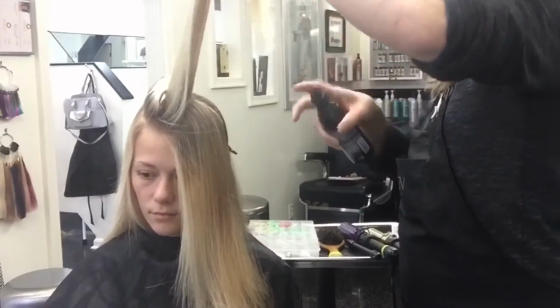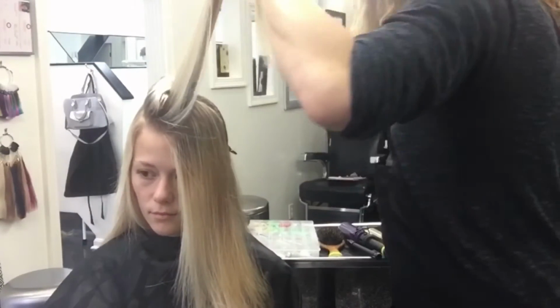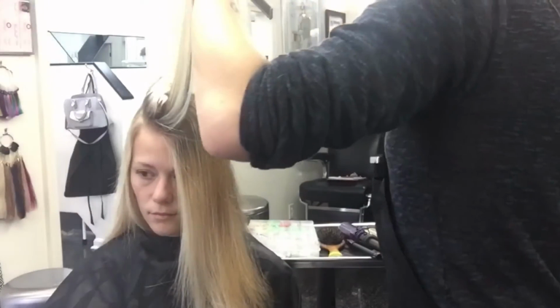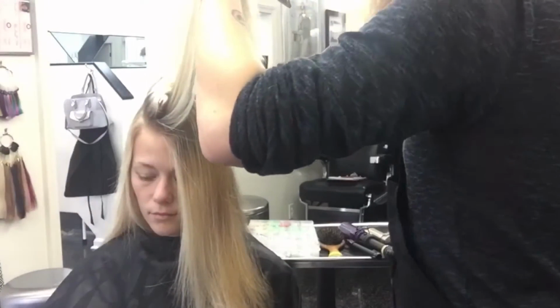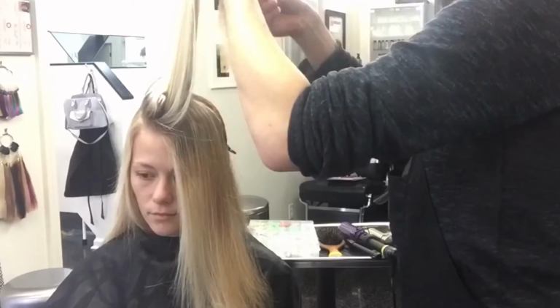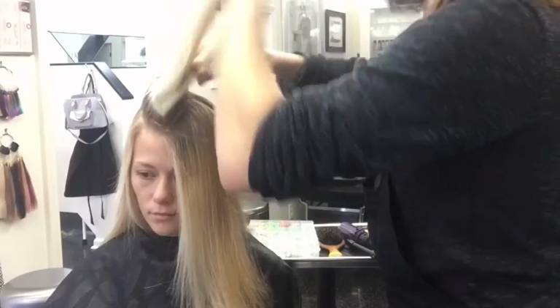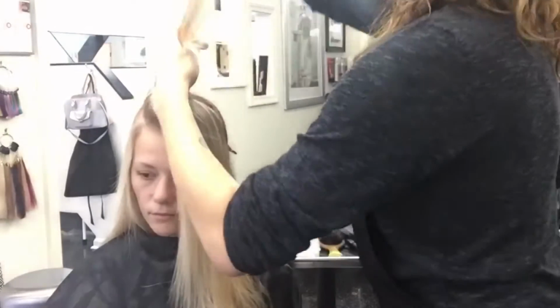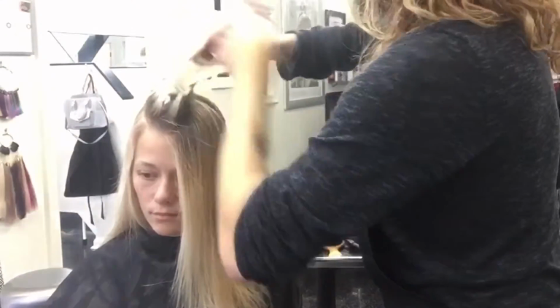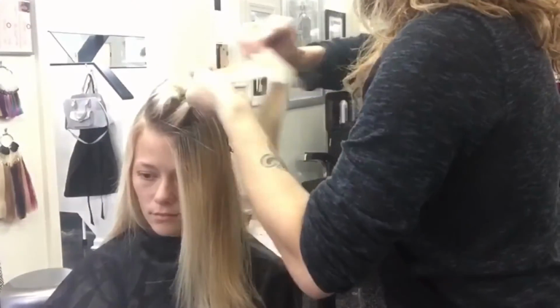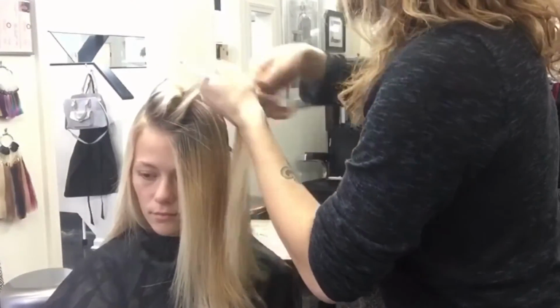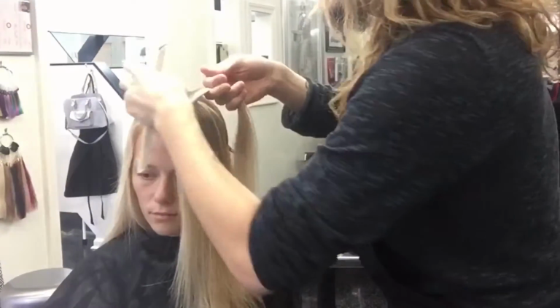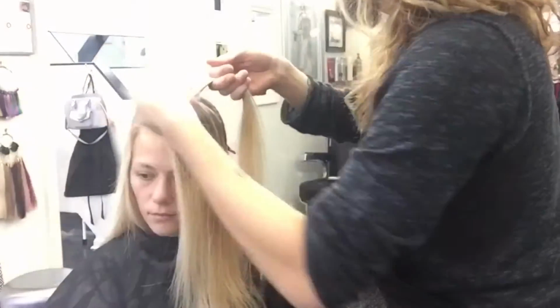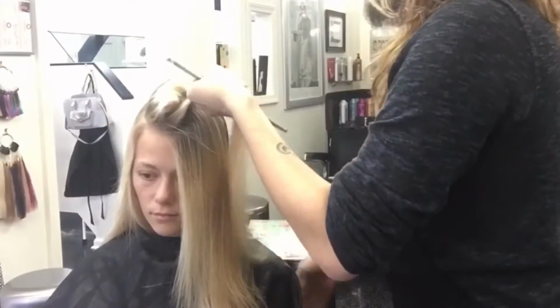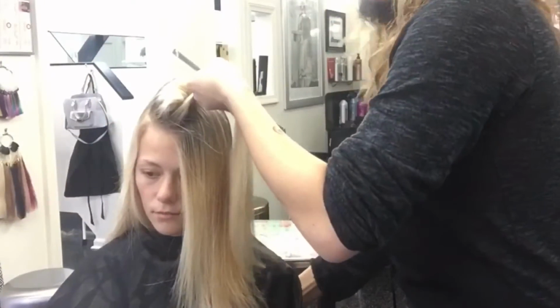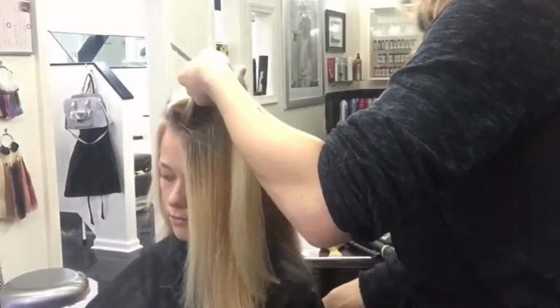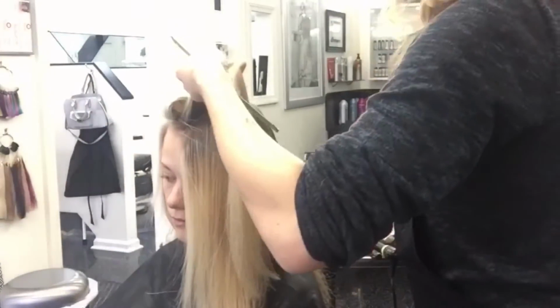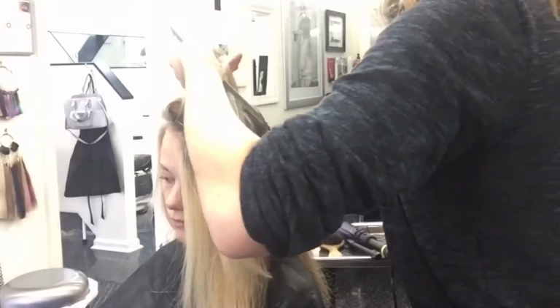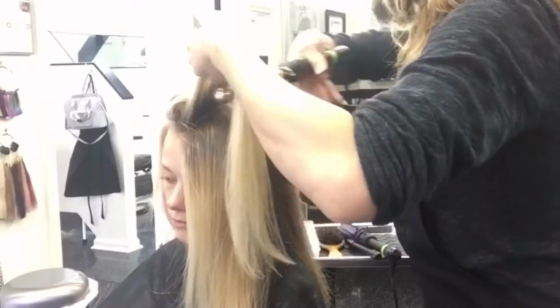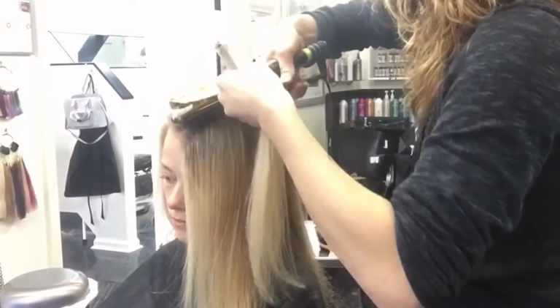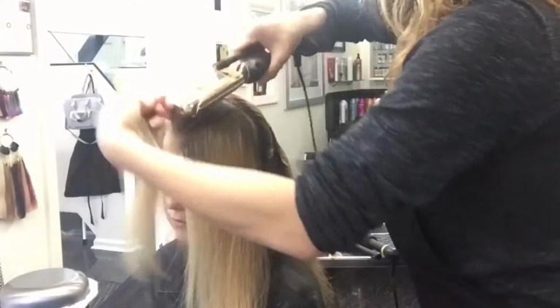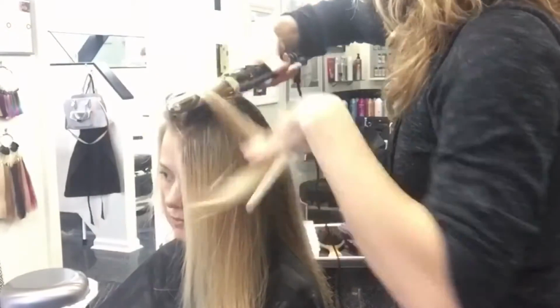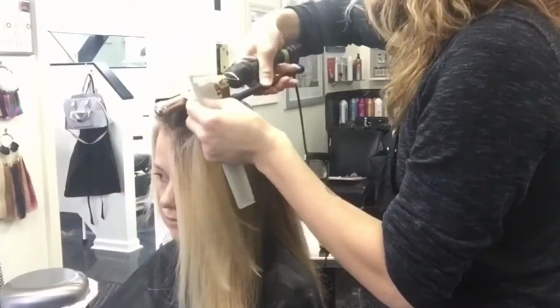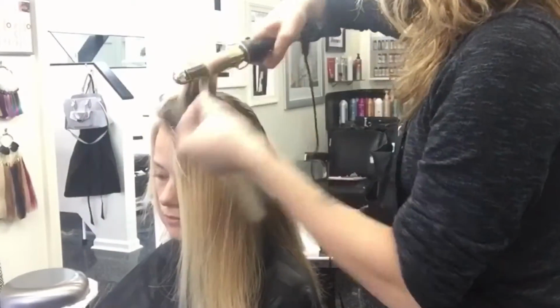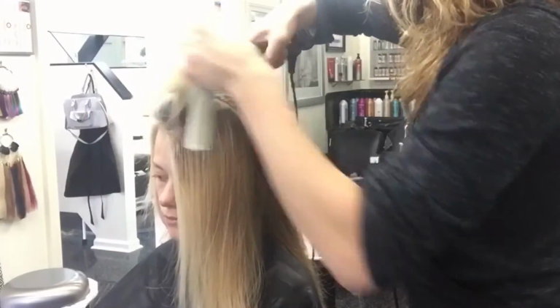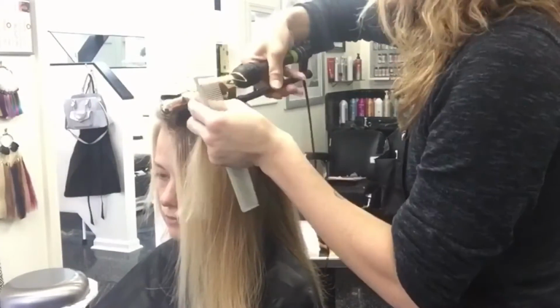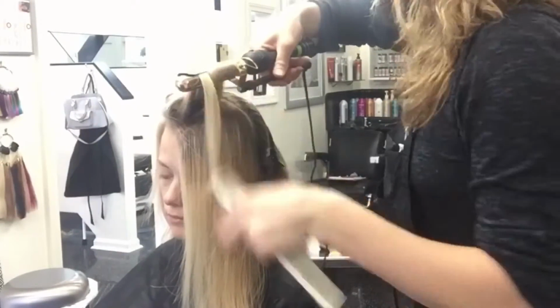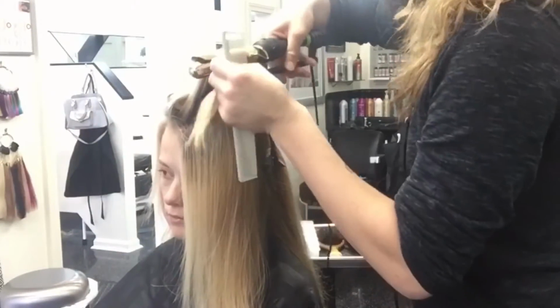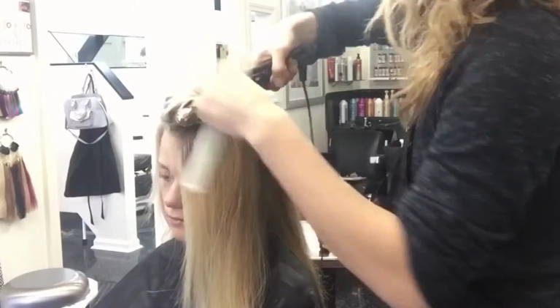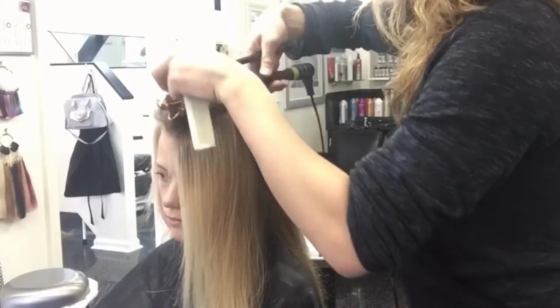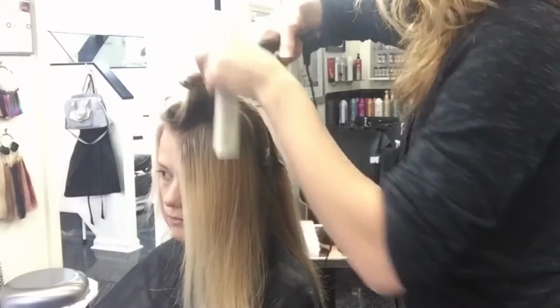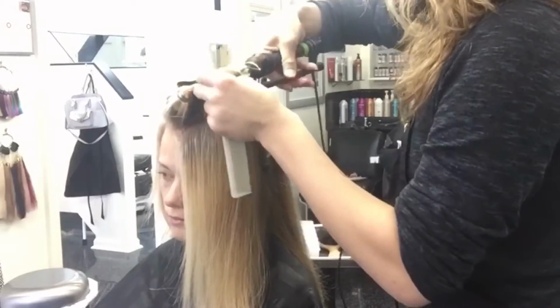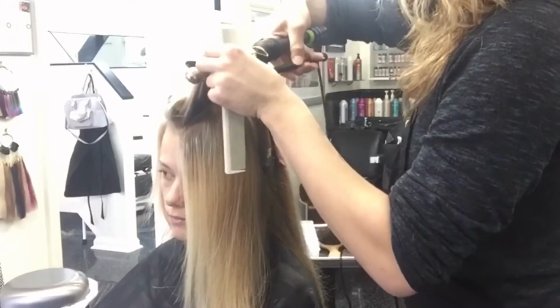Notice with every rotation, I feed new hair into the section. By brushing through a section, I'll be able to help remove any snarls that could prevent the iron from damaging the hair.